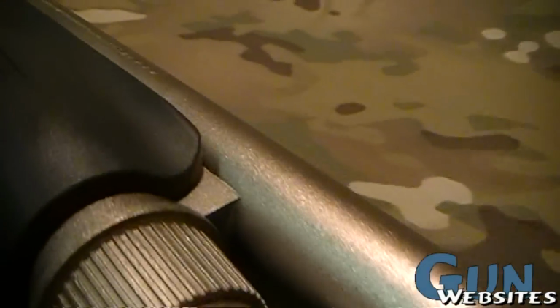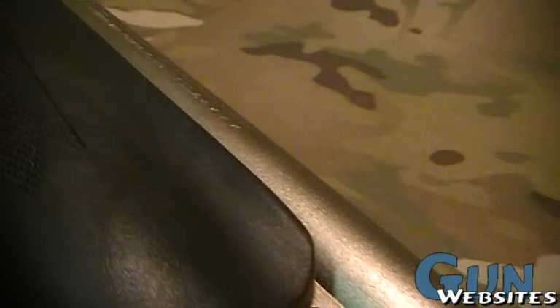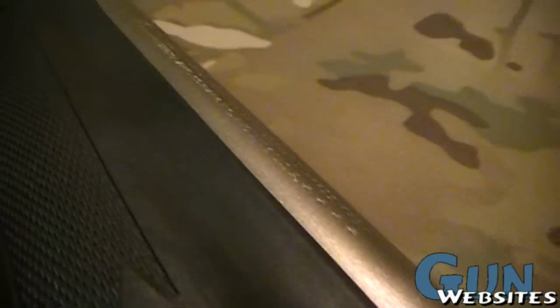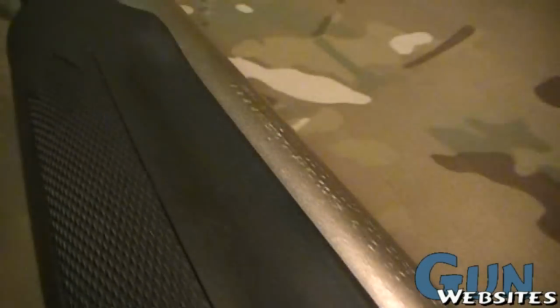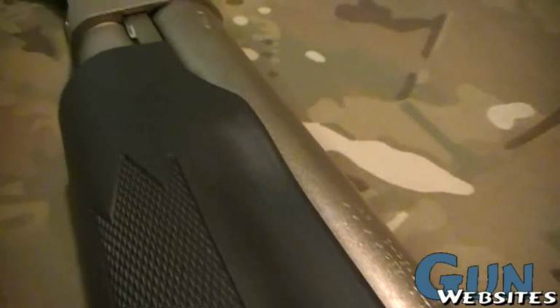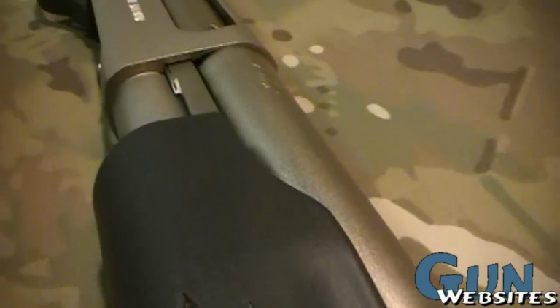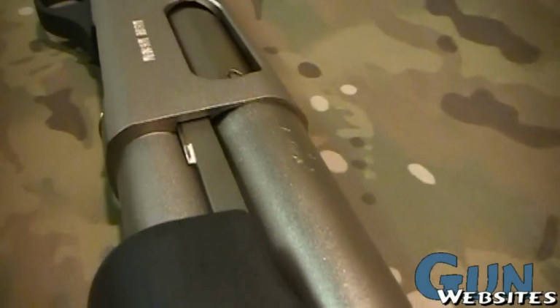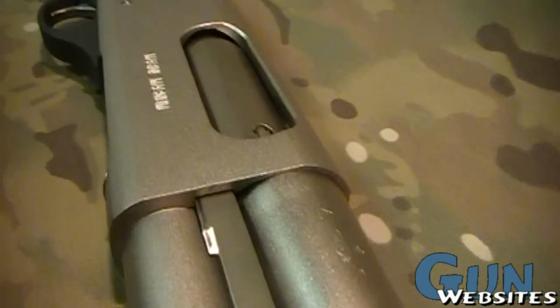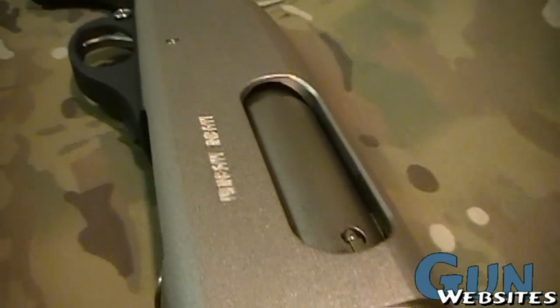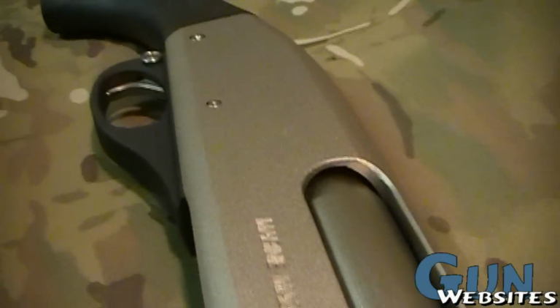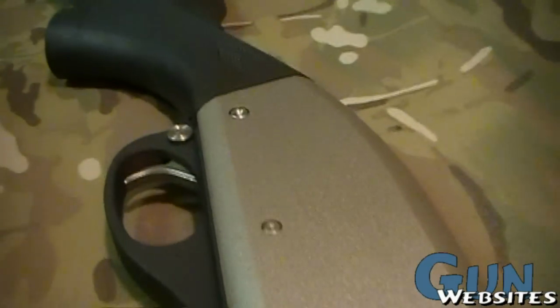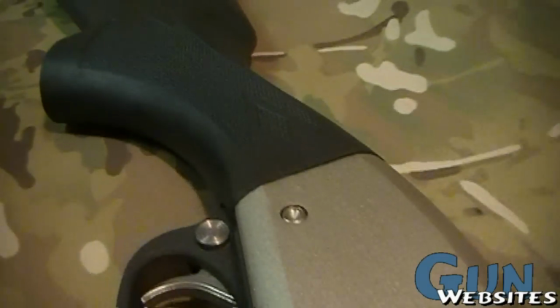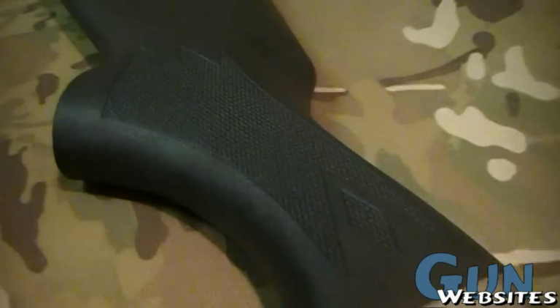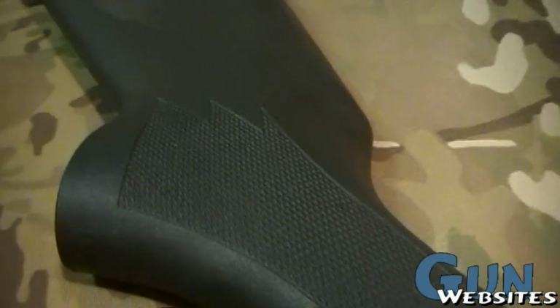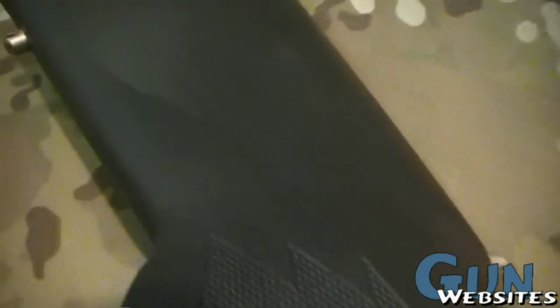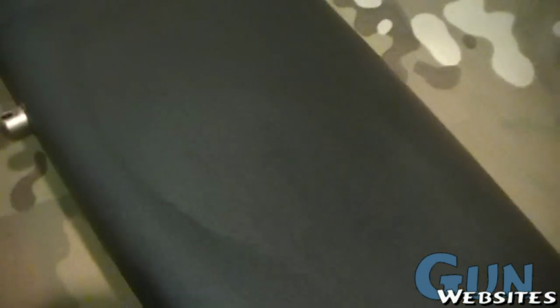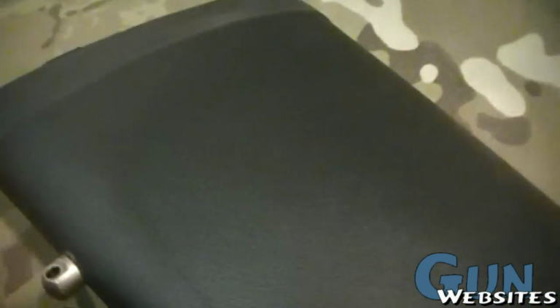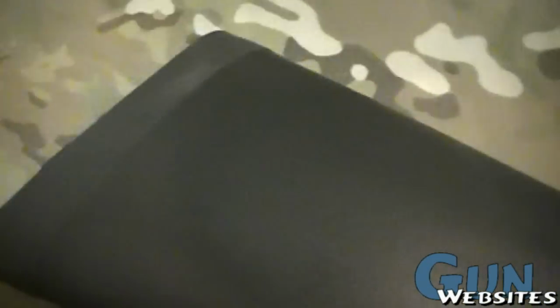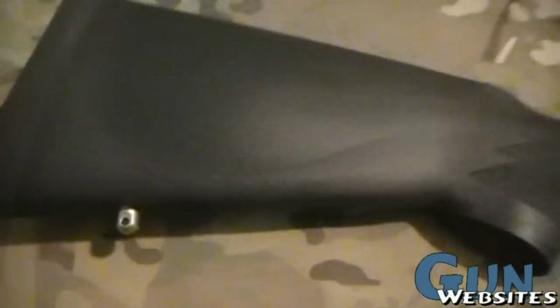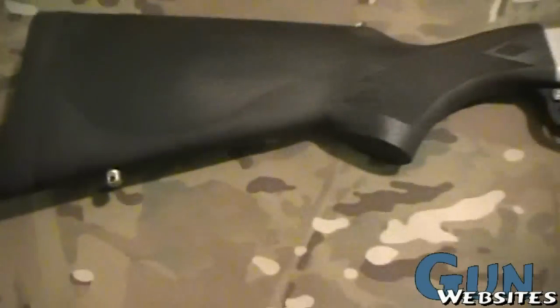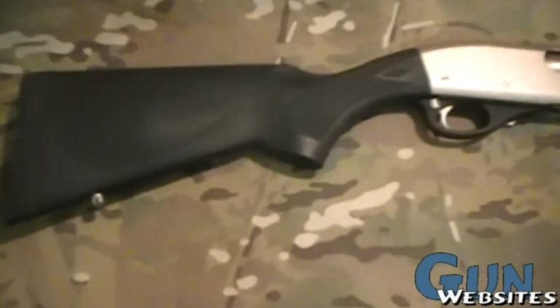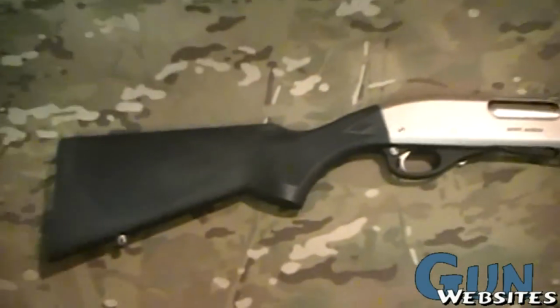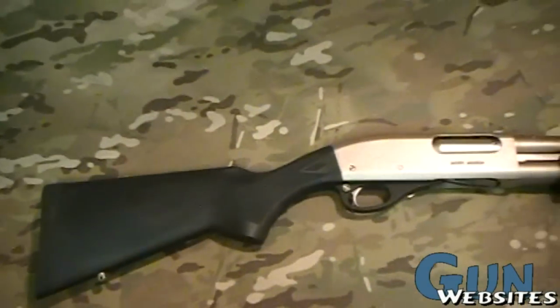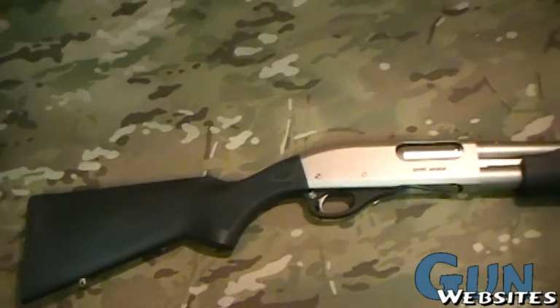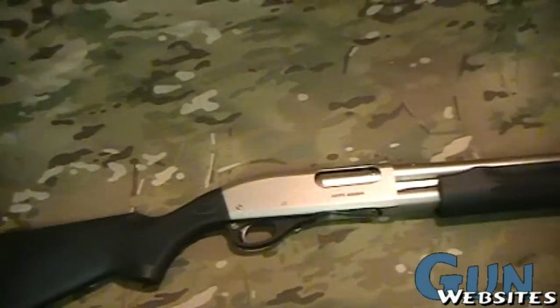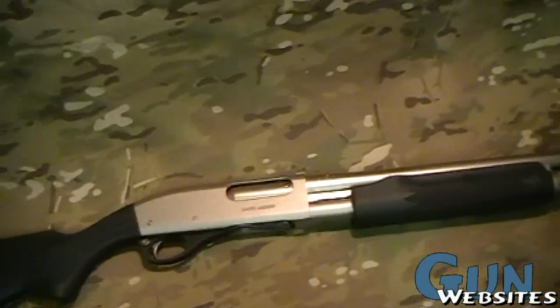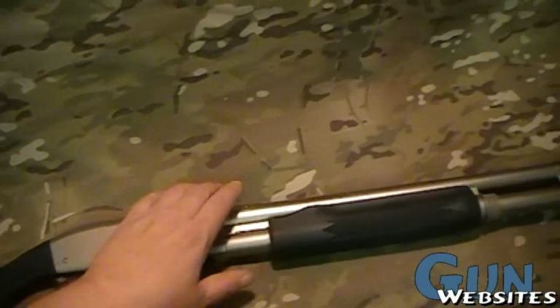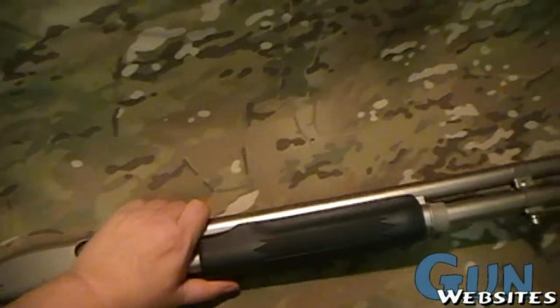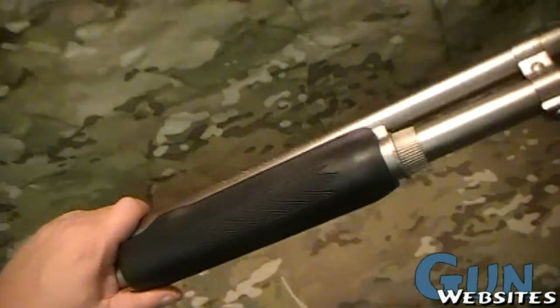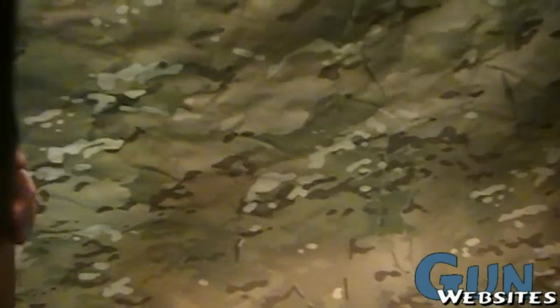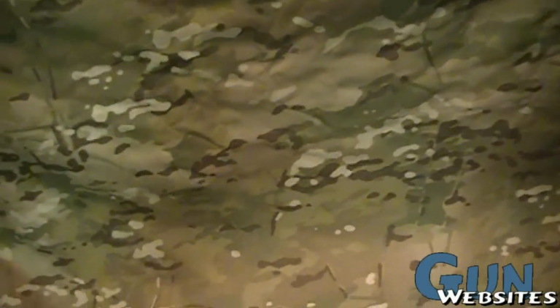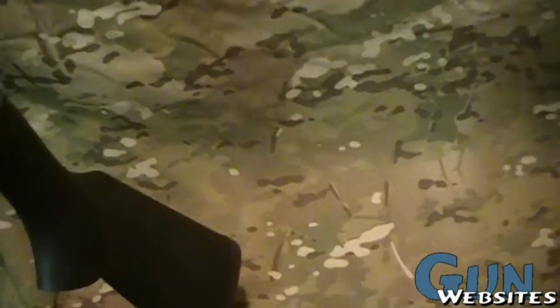It's got a bead front sight and dual action bars like all the 870s, which makes it a really strong shotgun. You can see even the sling swivels are nickel plated, and it does come with a nylon sling.